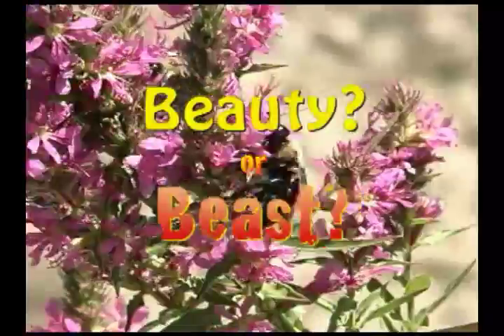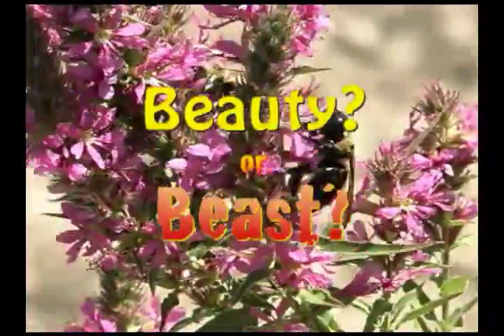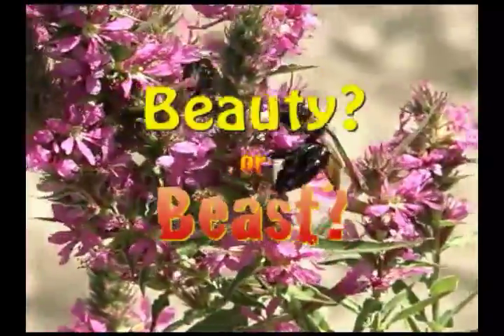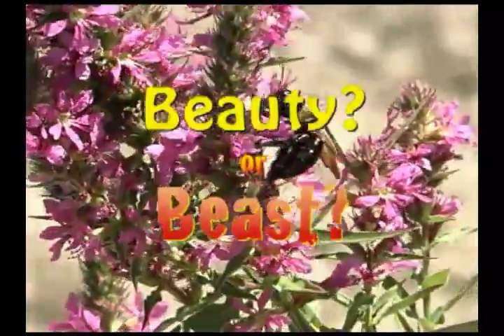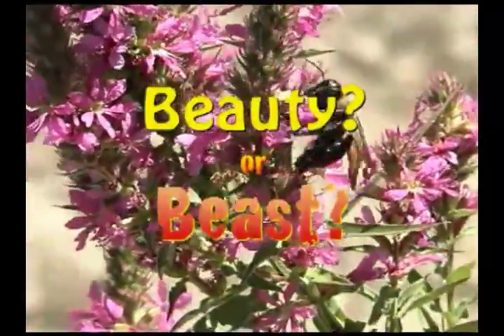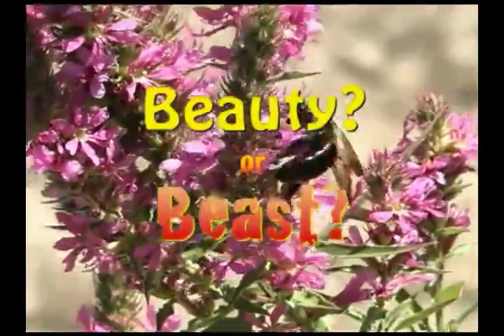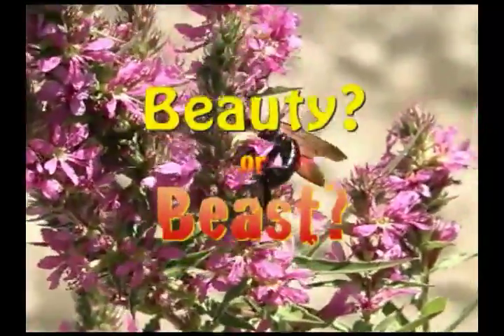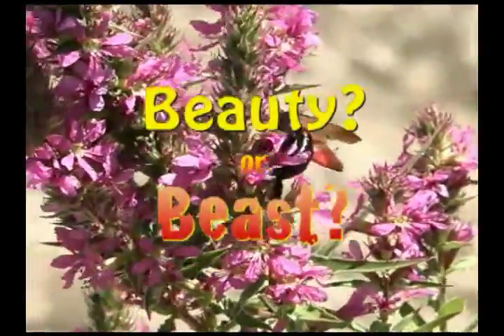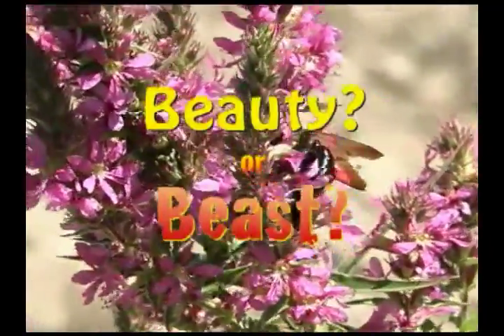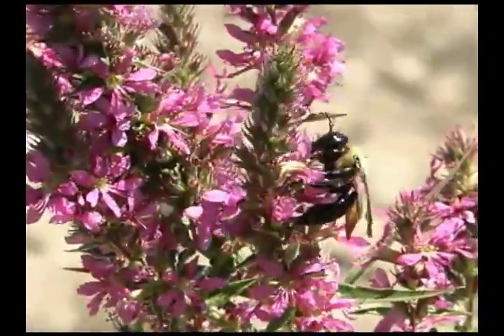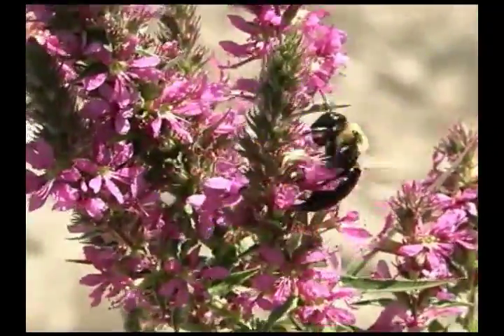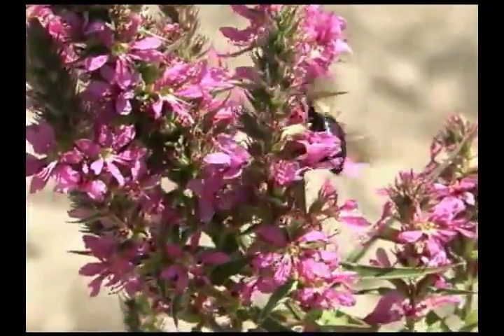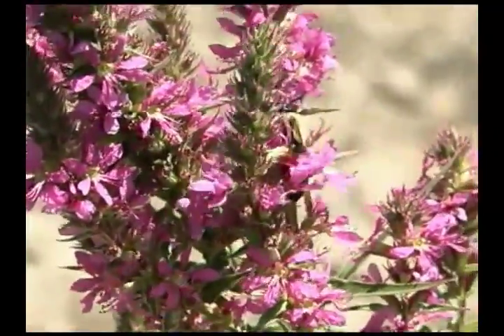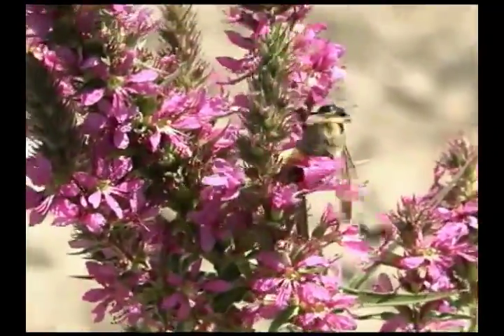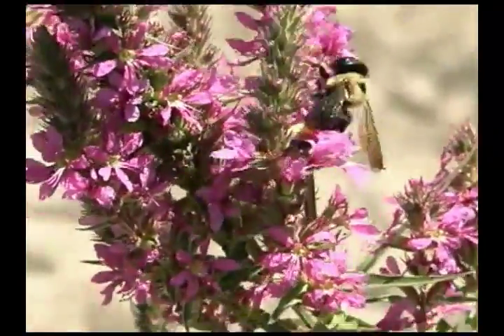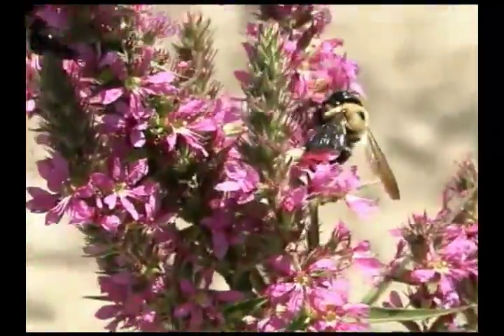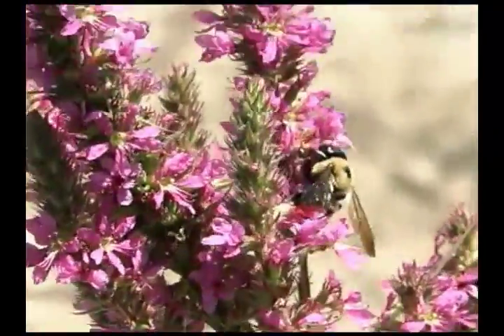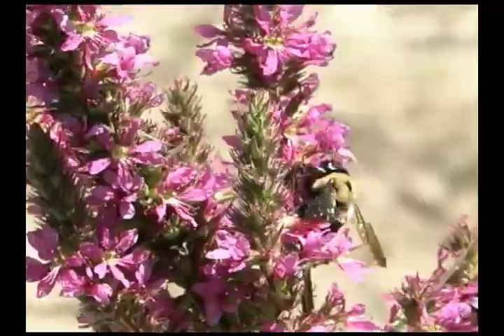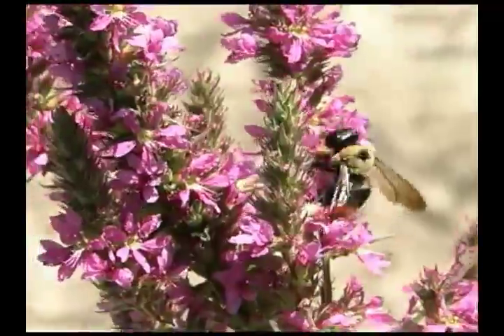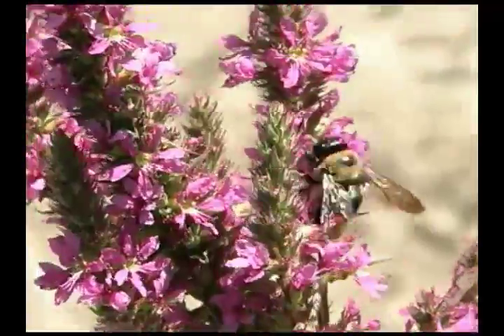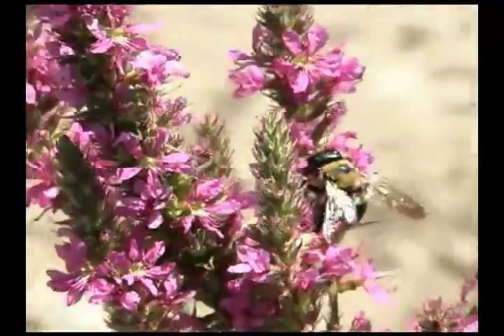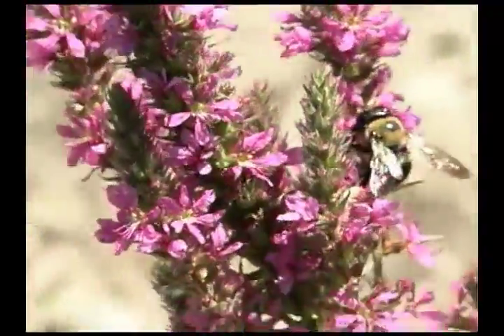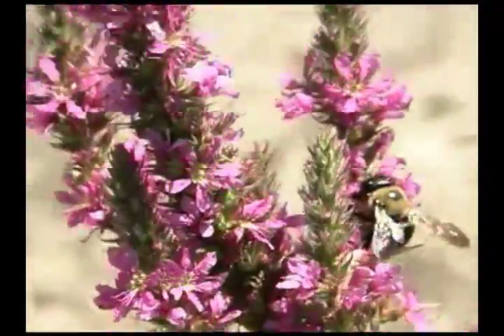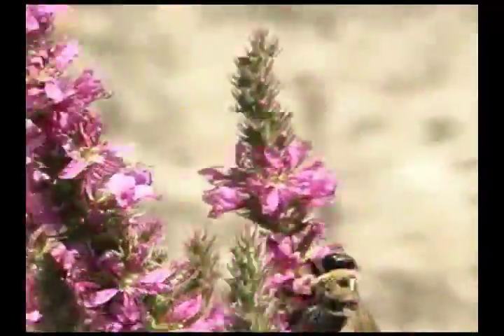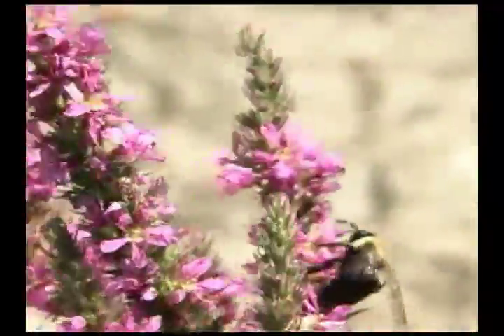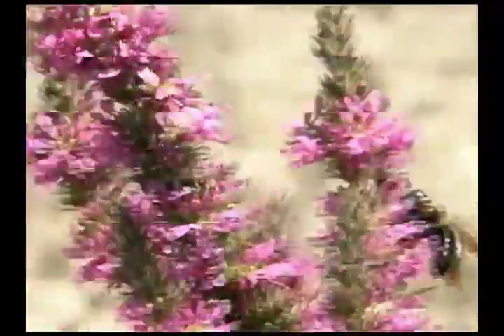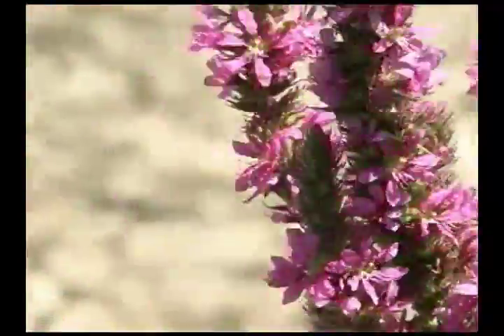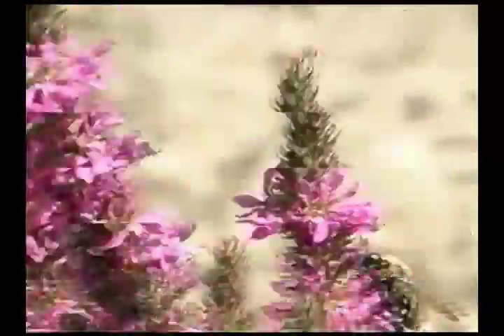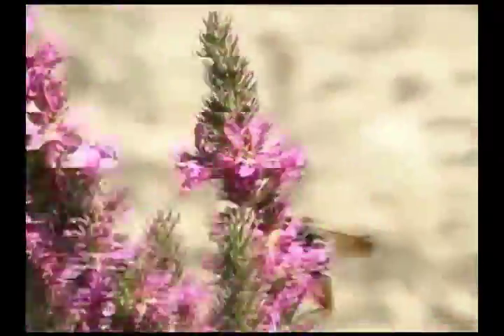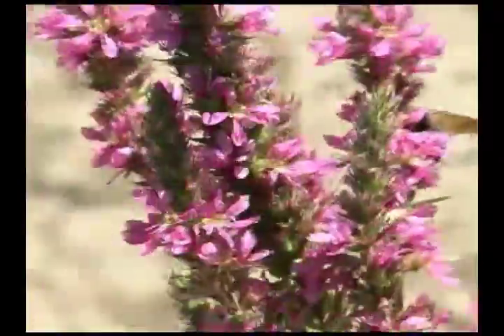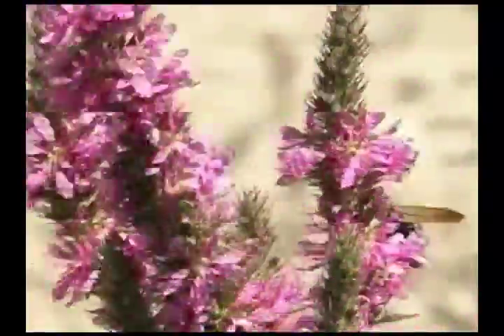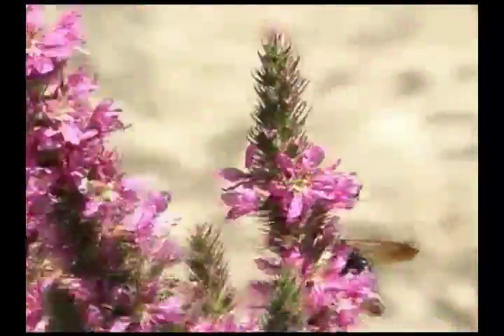Purple loosestrife is an invasive plant that became established in the 1800s. It had no natural enemies and disrupted wetland habitats by reducing species diversity.